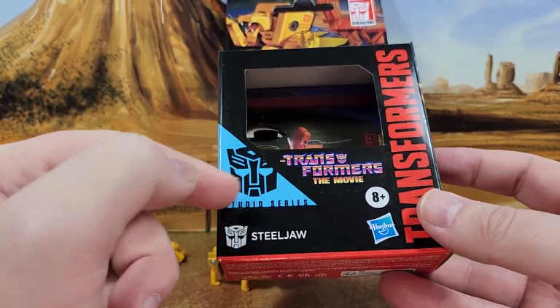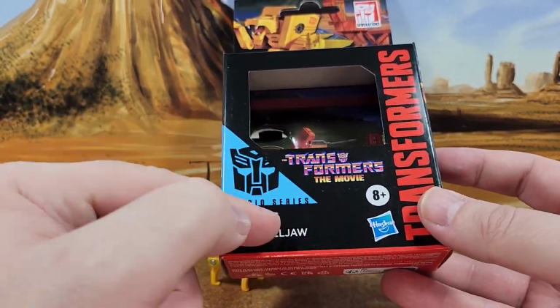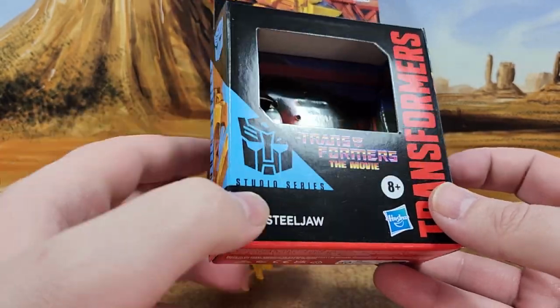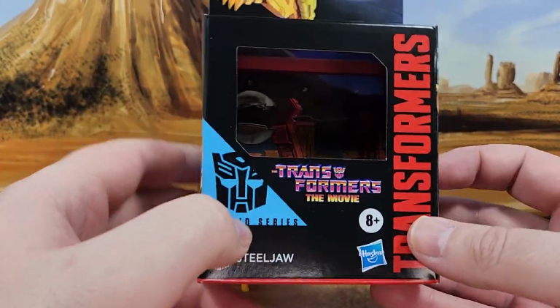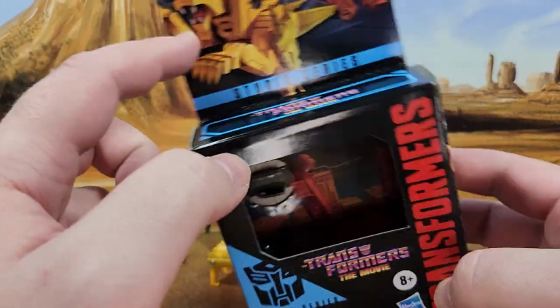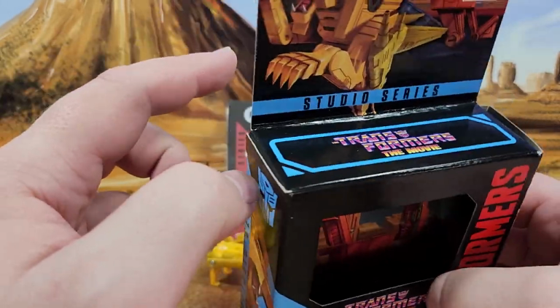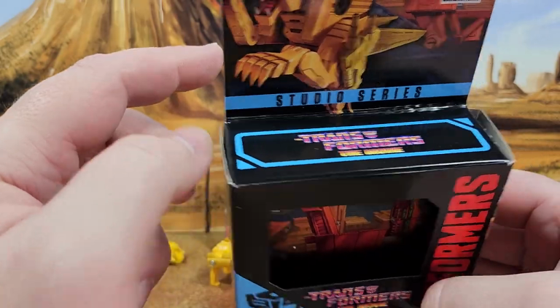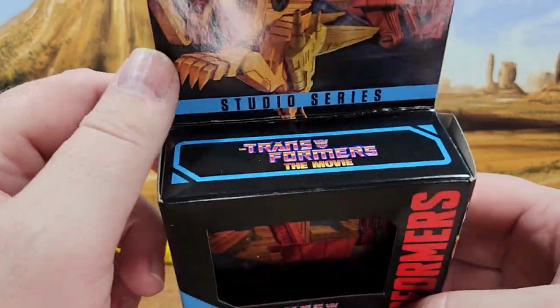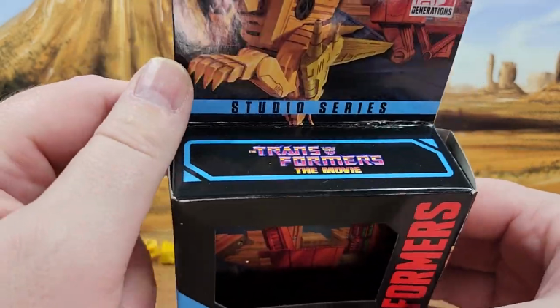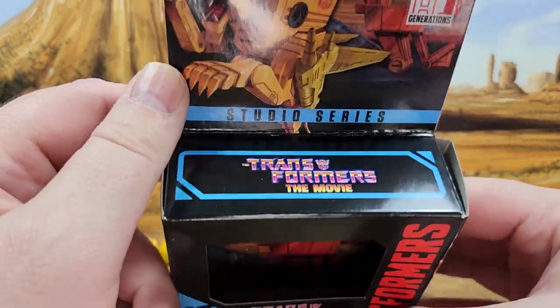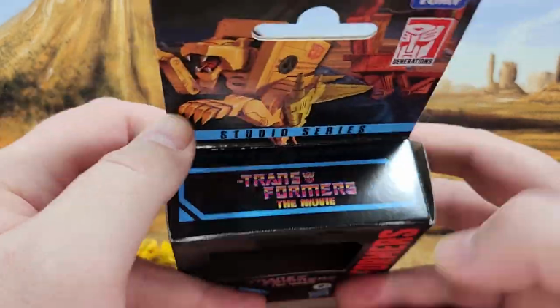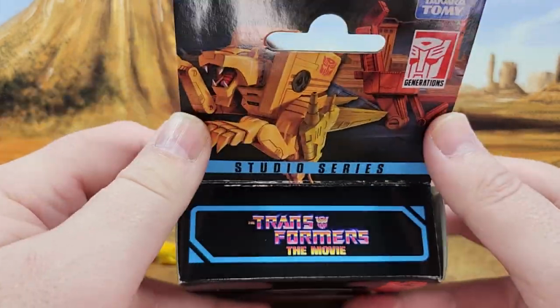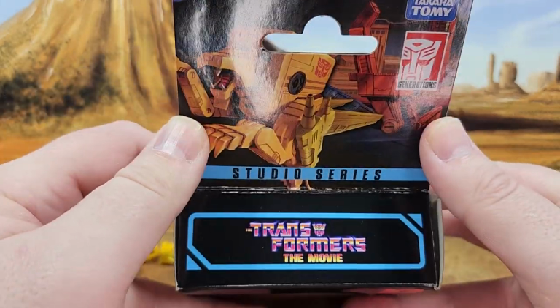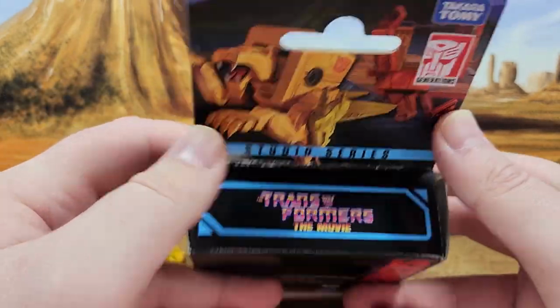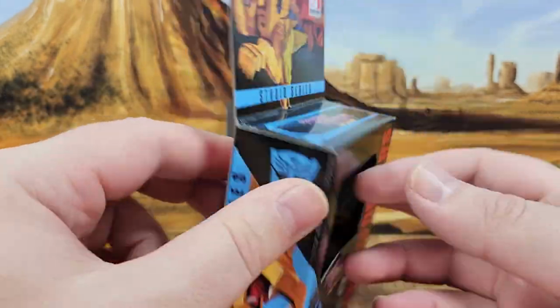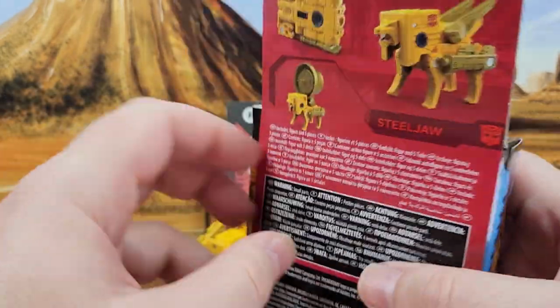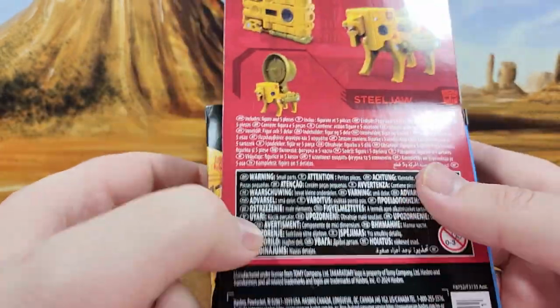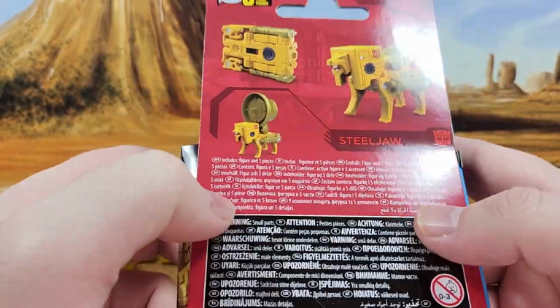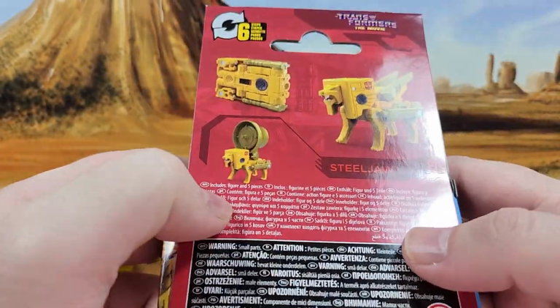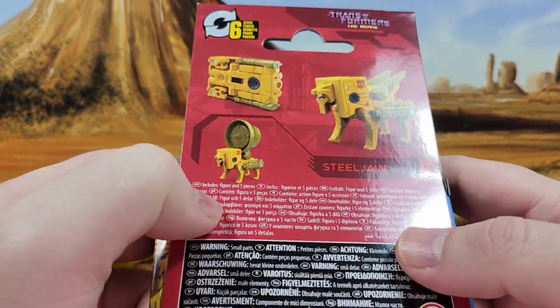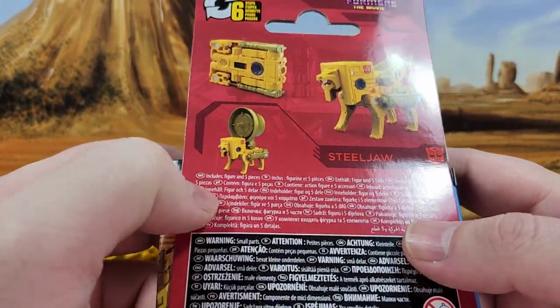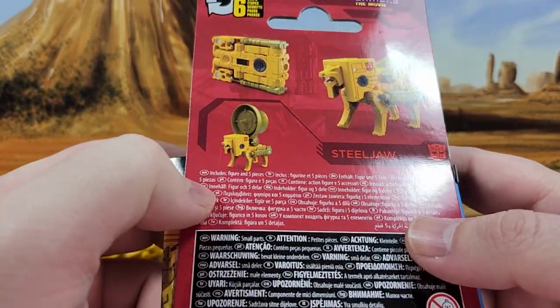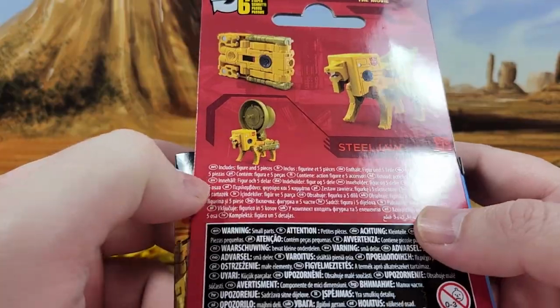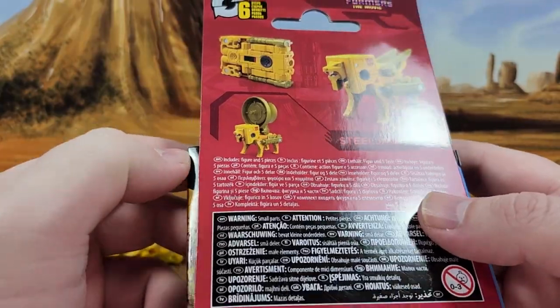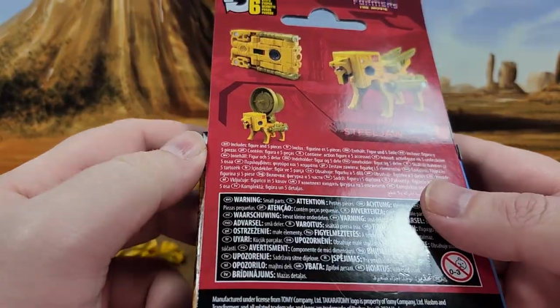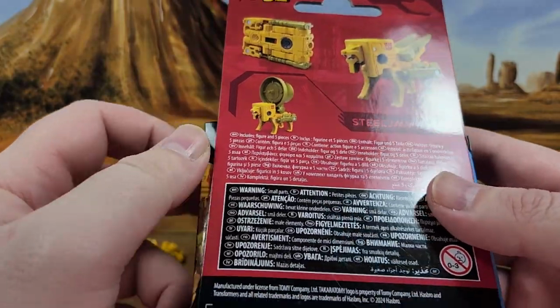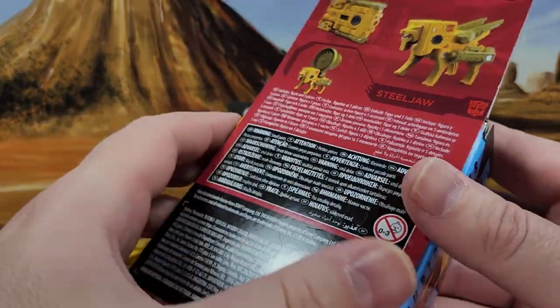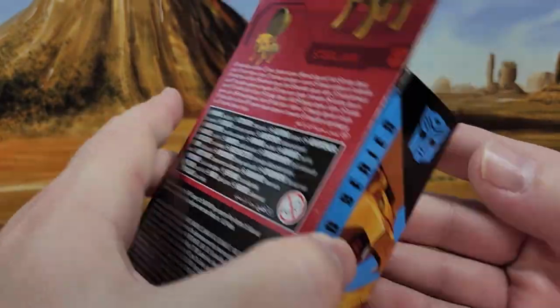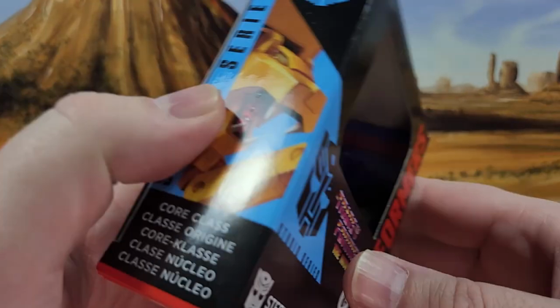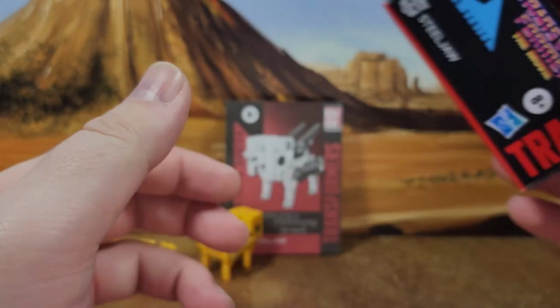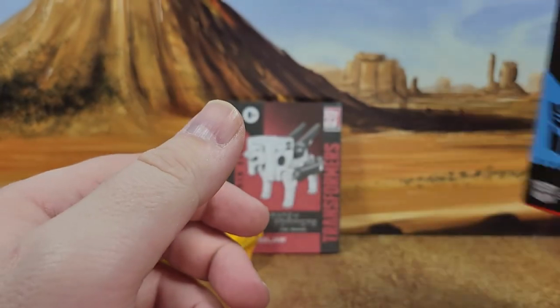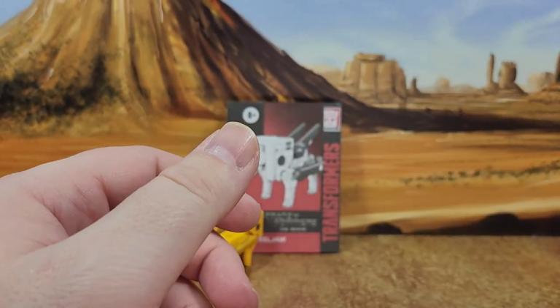So, Transformers the Movie — Steeljaw. You have a nice picture, product shots looking good. Six steps, very easy, nice transformation.